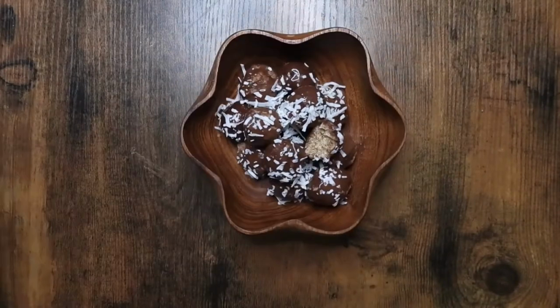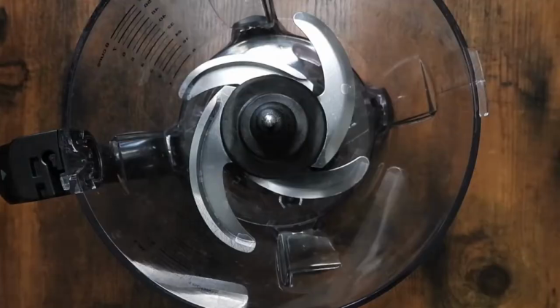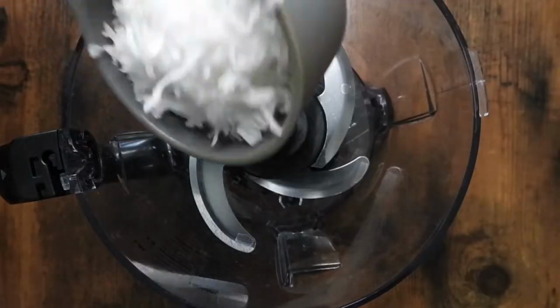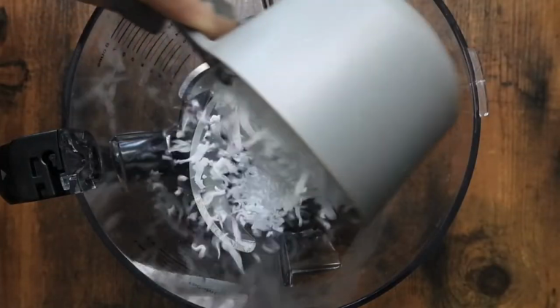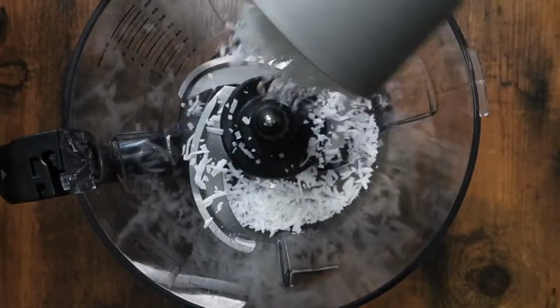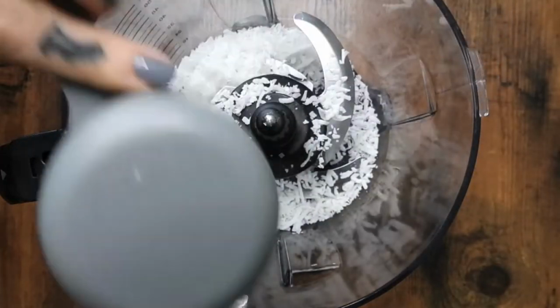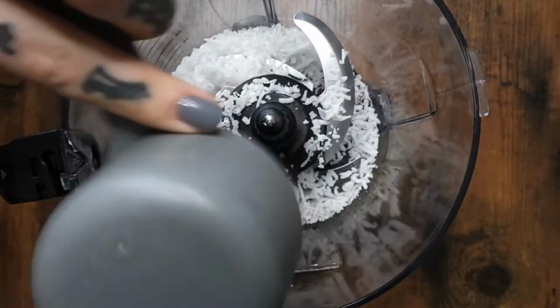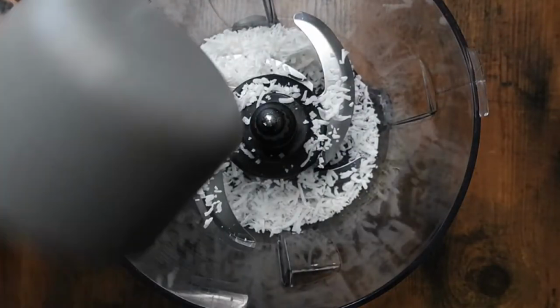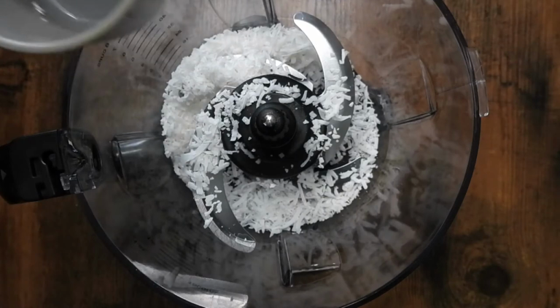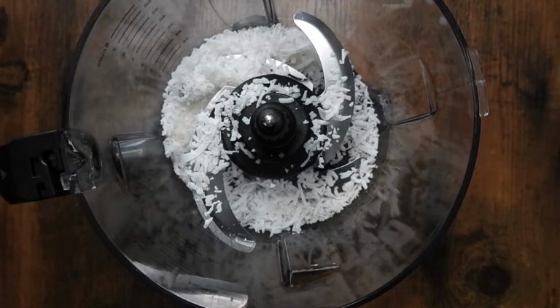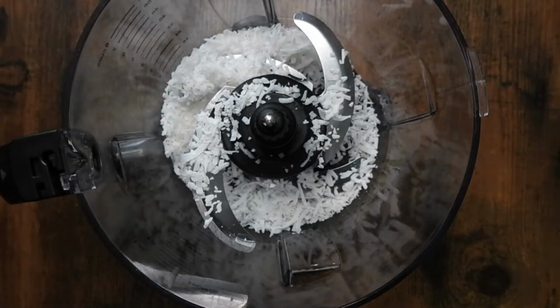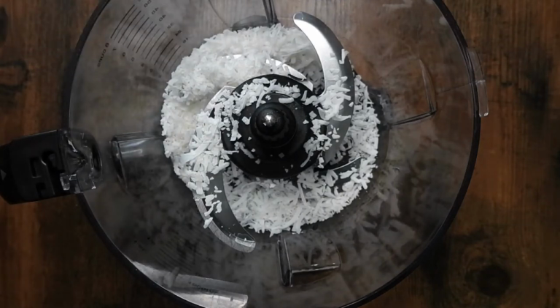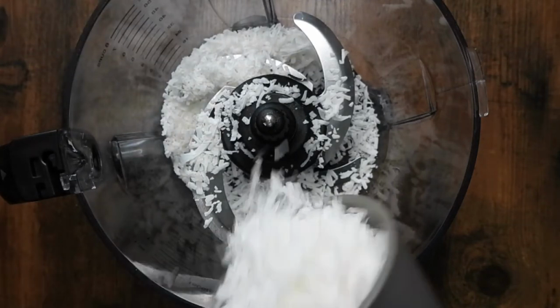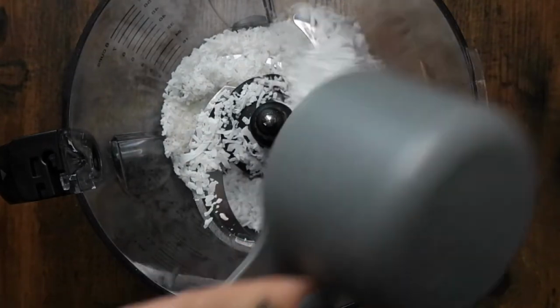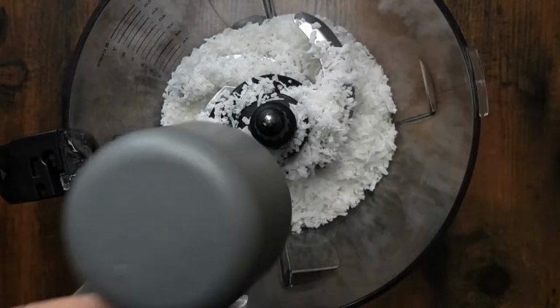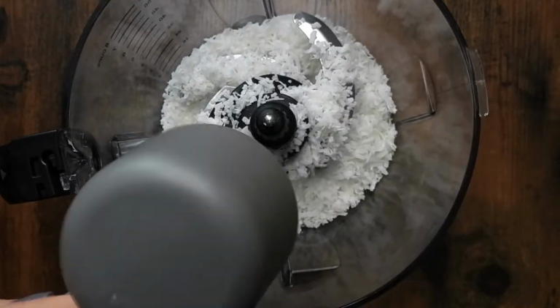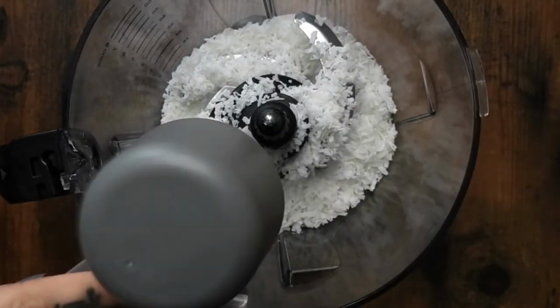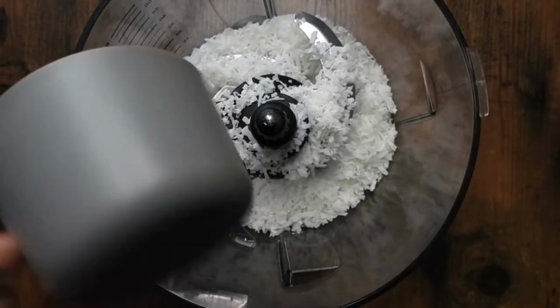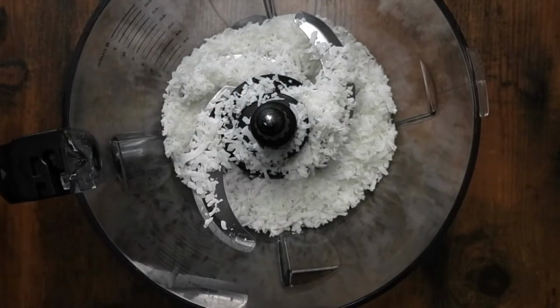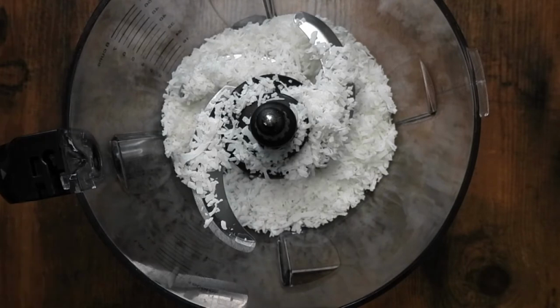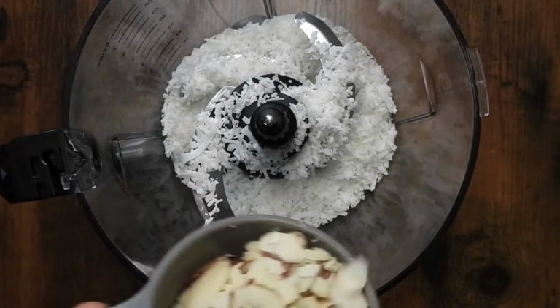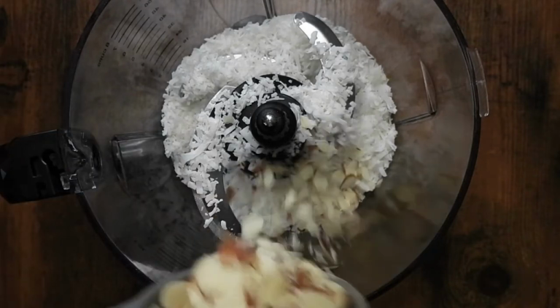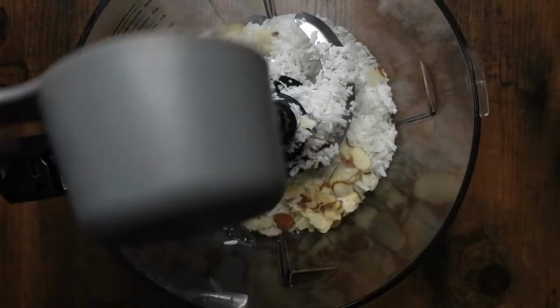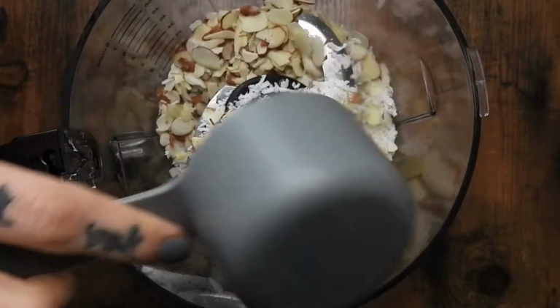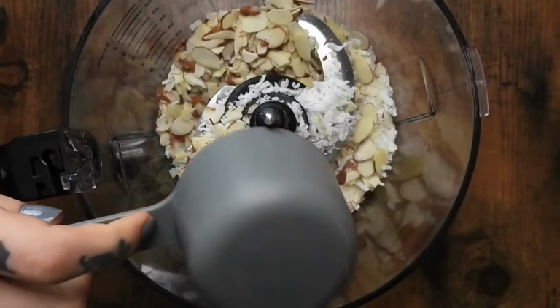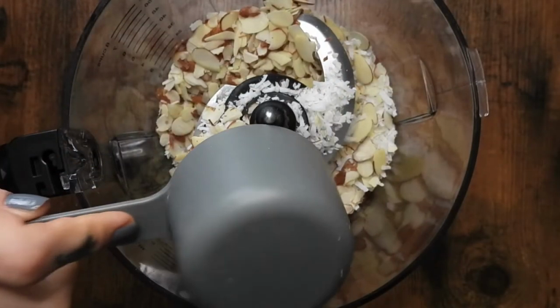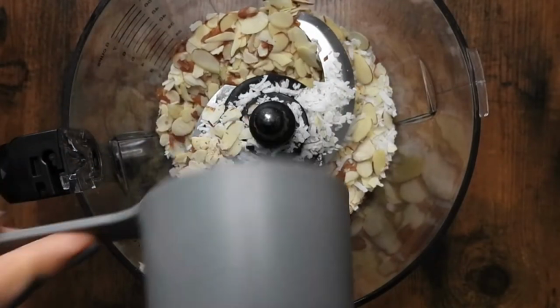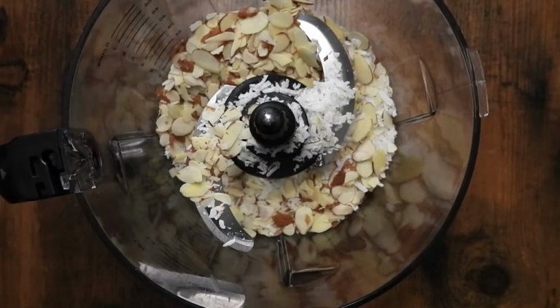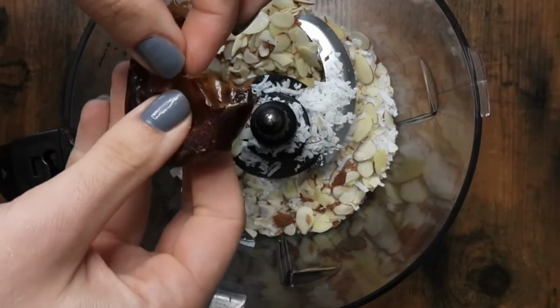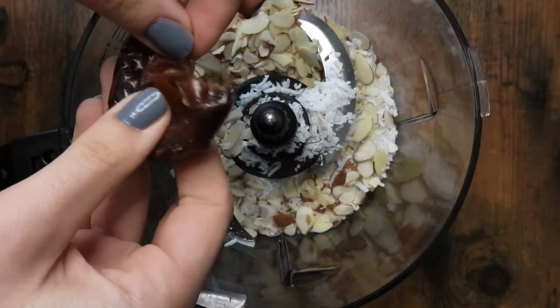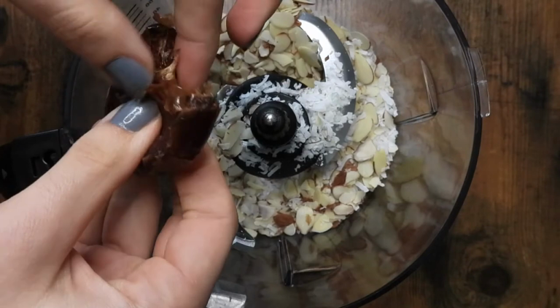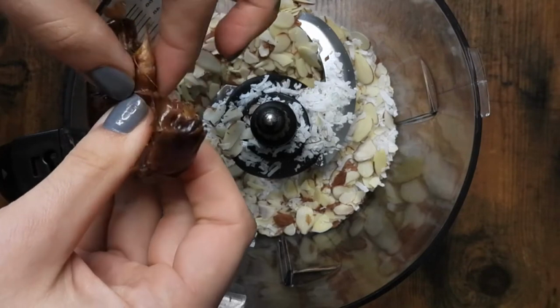I'm starting off with one cup of unsweetened coconut flakes, half a cup of sliced almonds, and I pitted and added six dates.